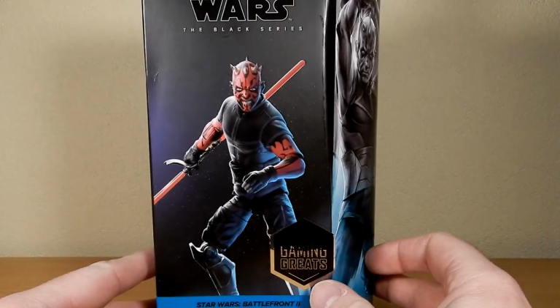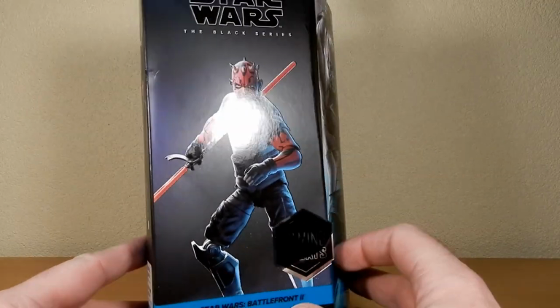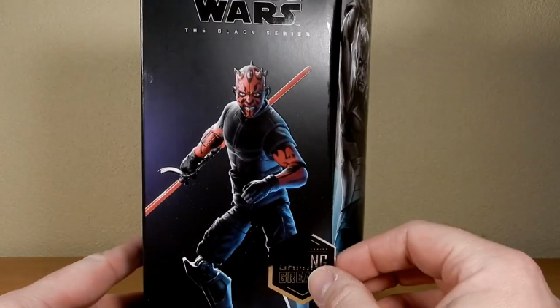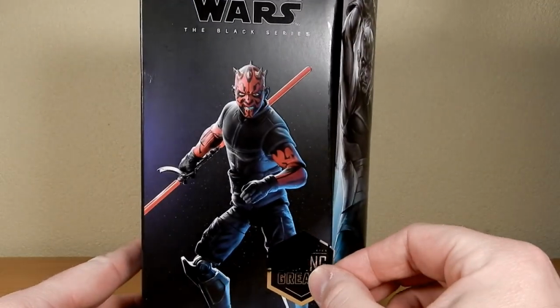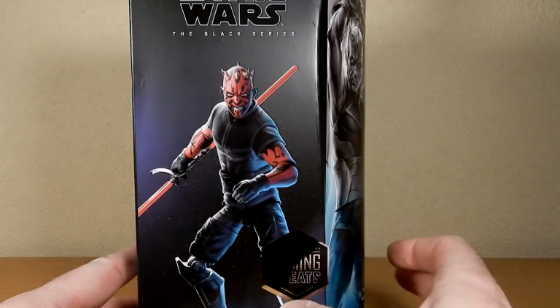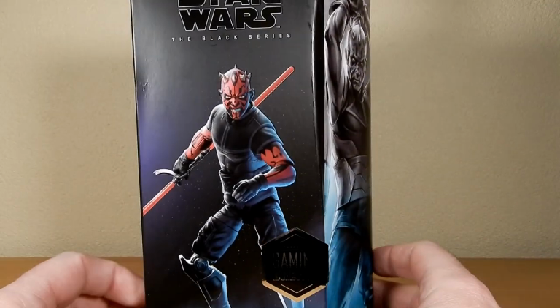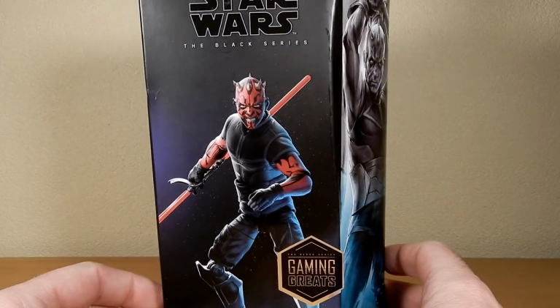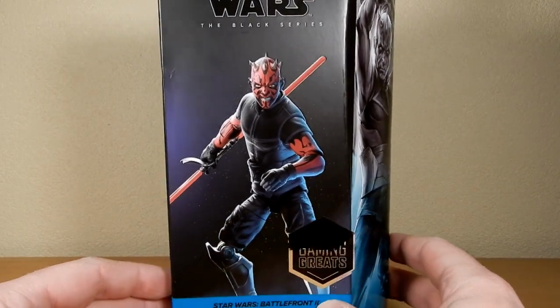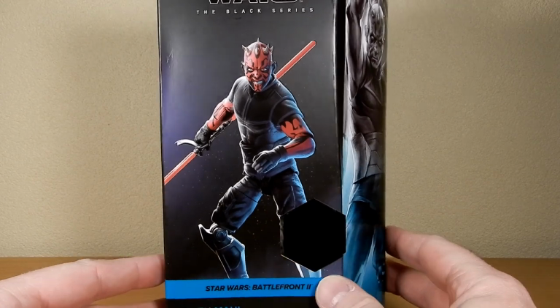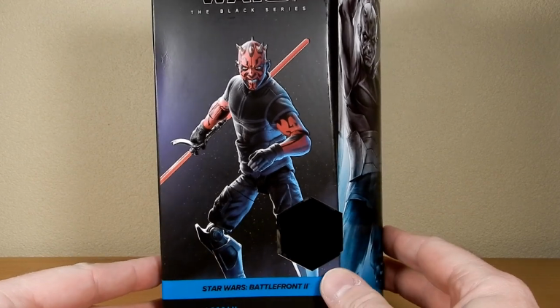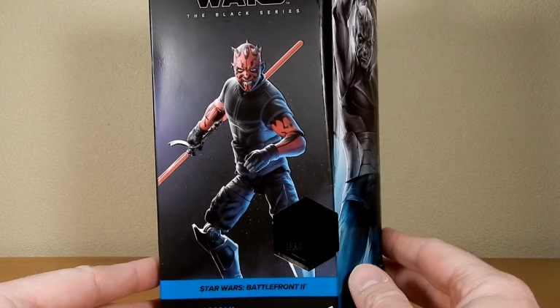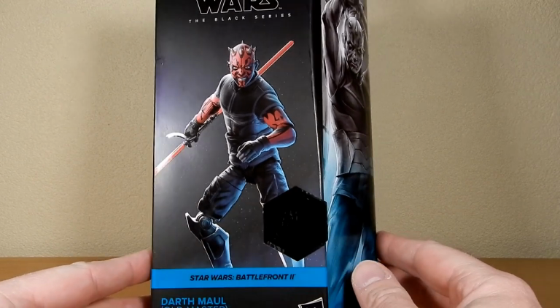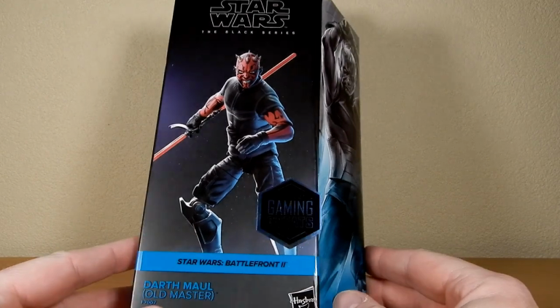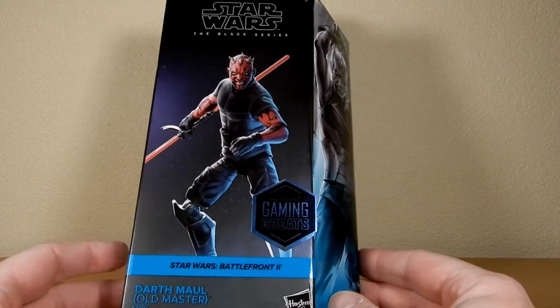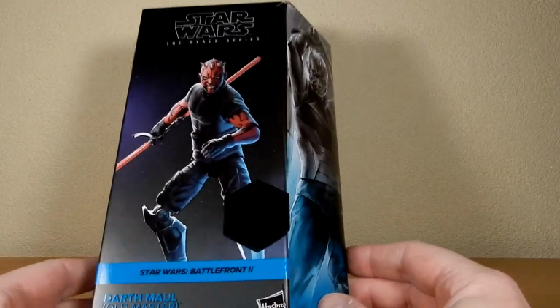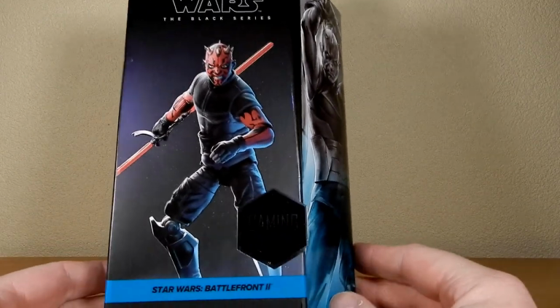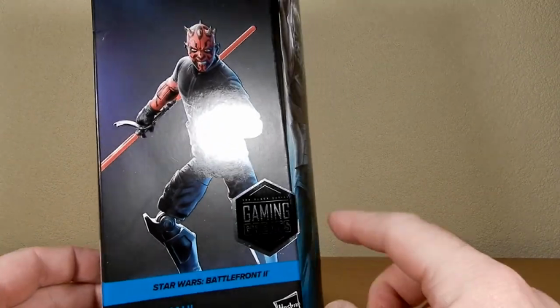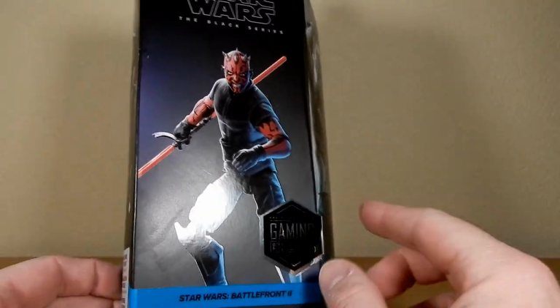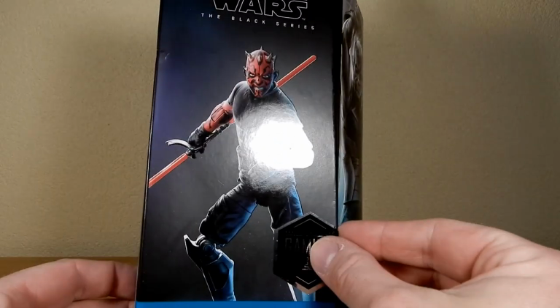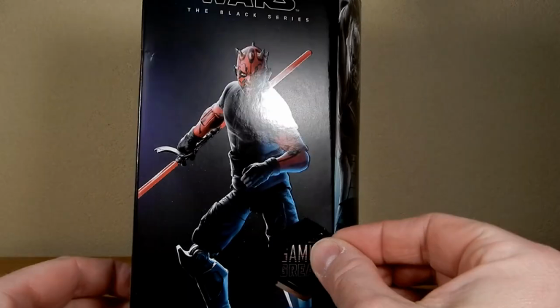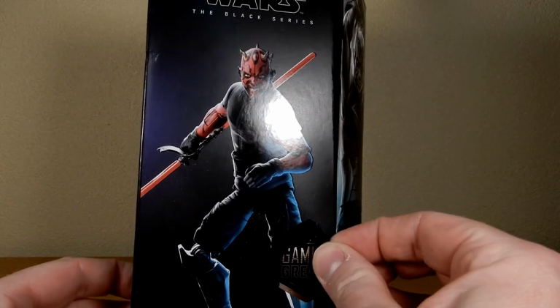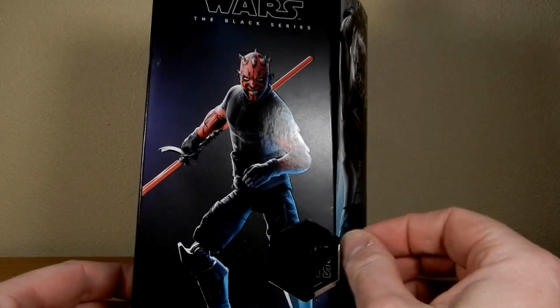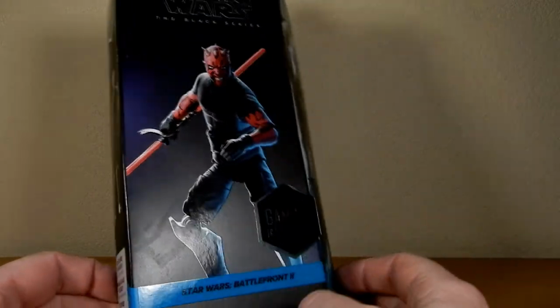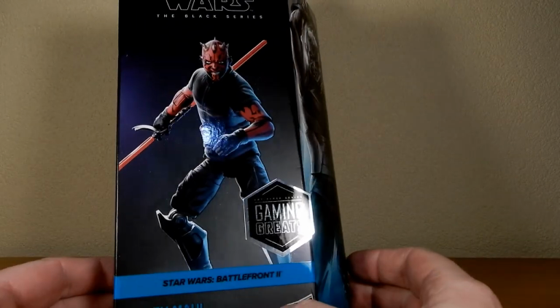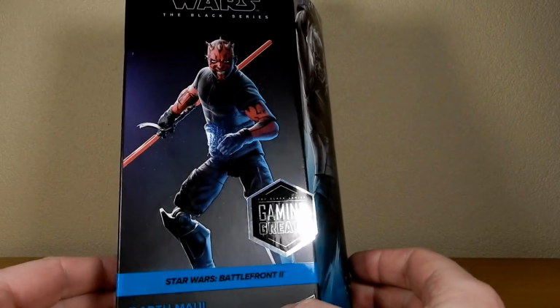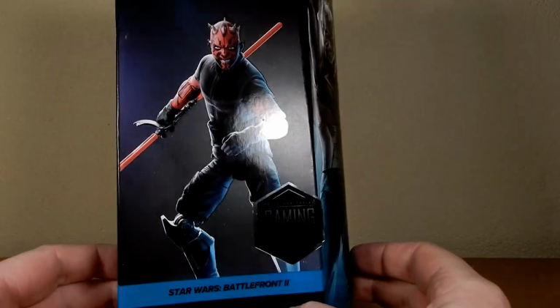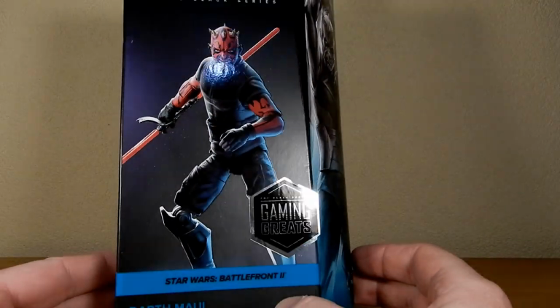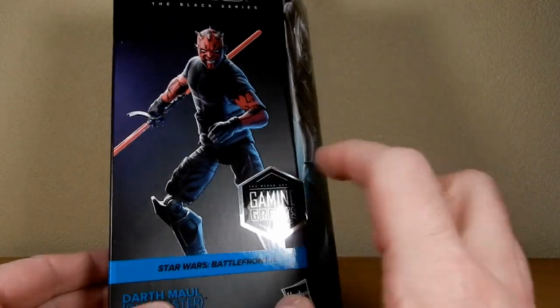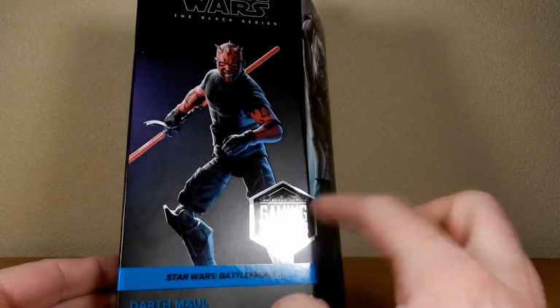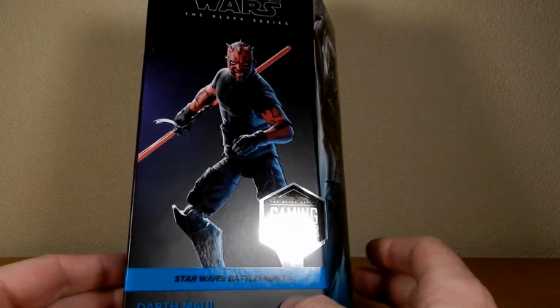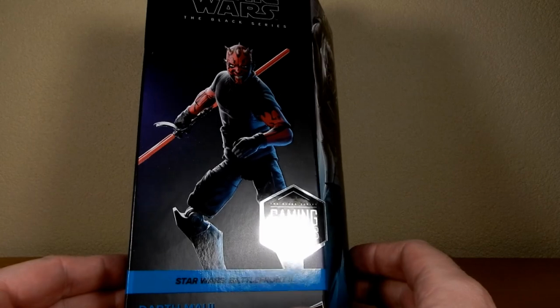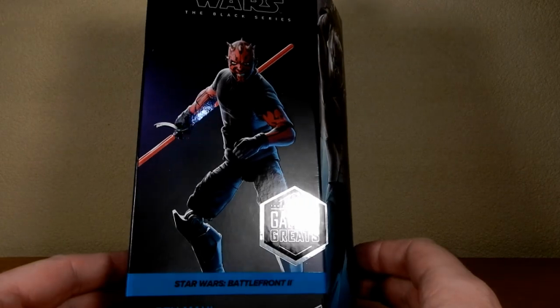He just sort of snuck out in stores here in Australia. He is retailing for a very high $55, but you've got to pay that extra $10 for this fancy sticker on the side. That's a $10 sticker right there, apparently.